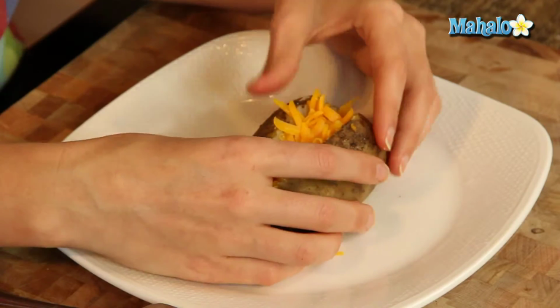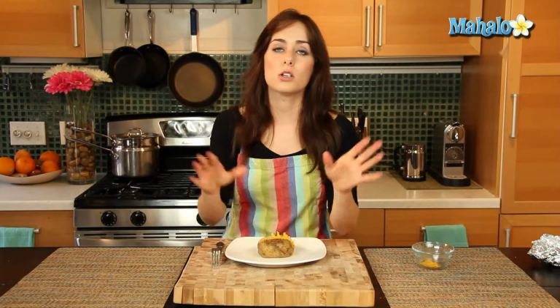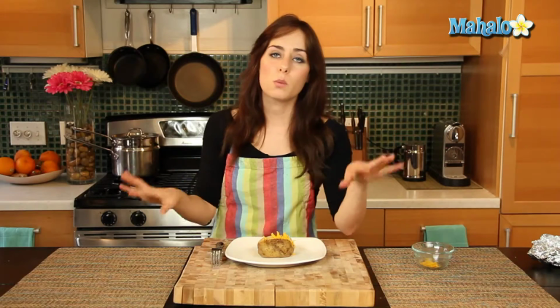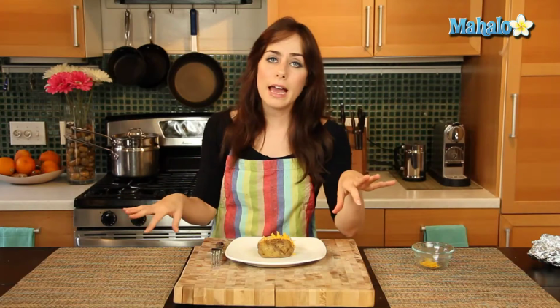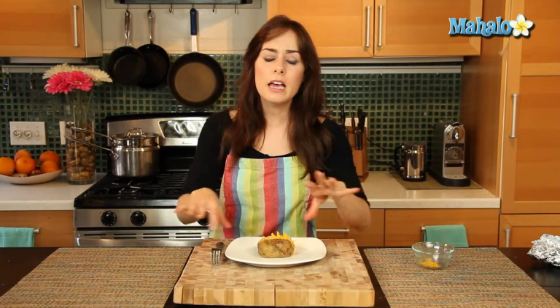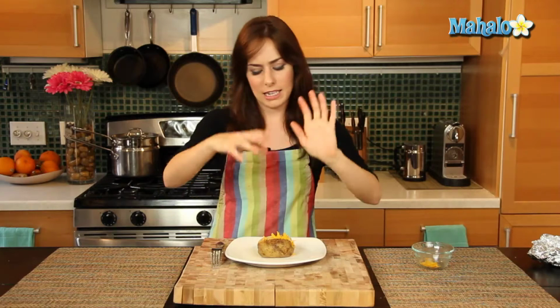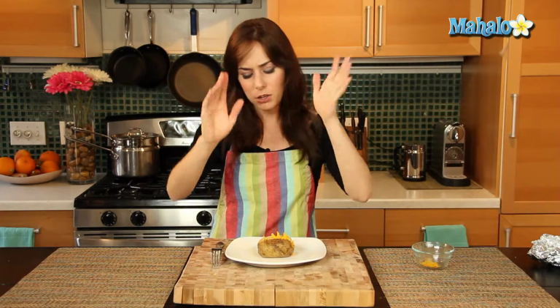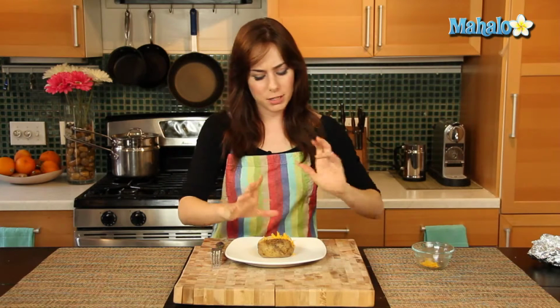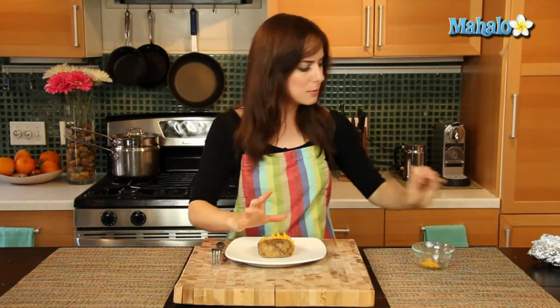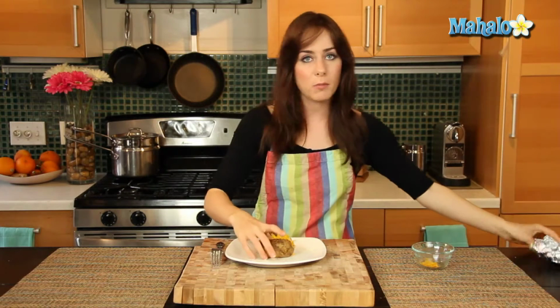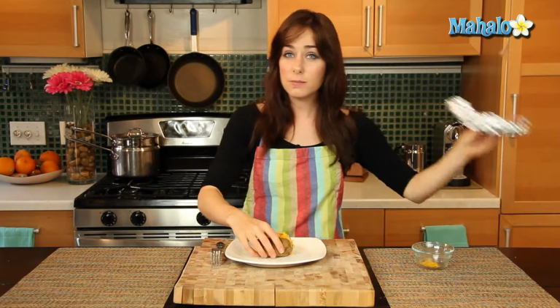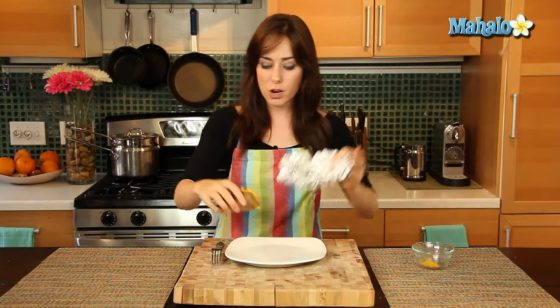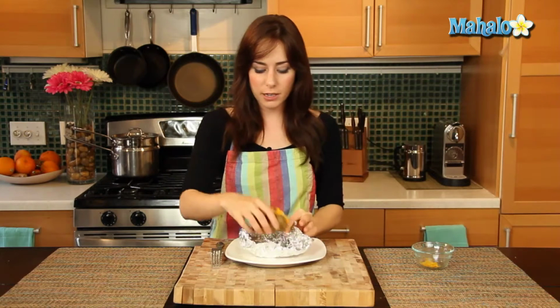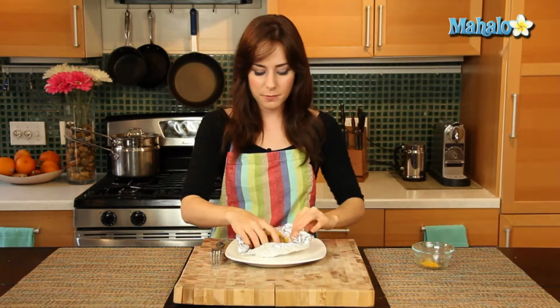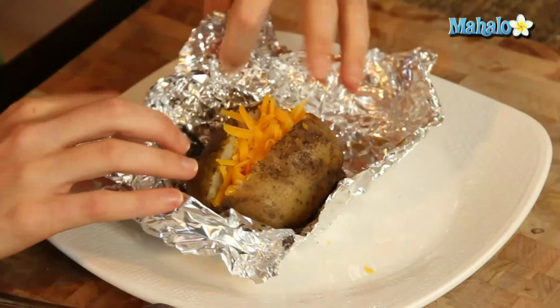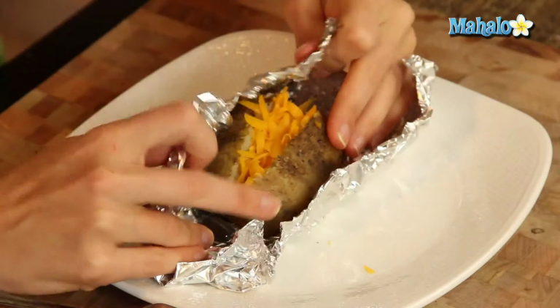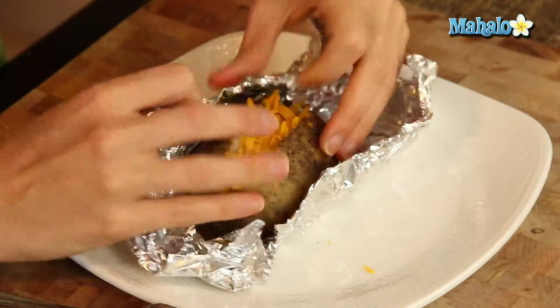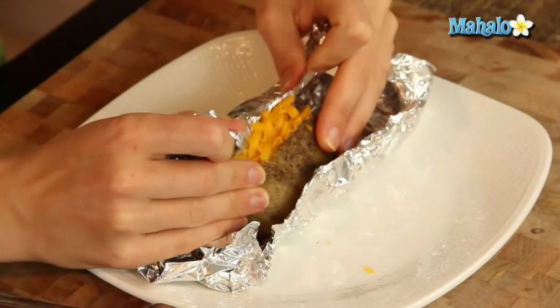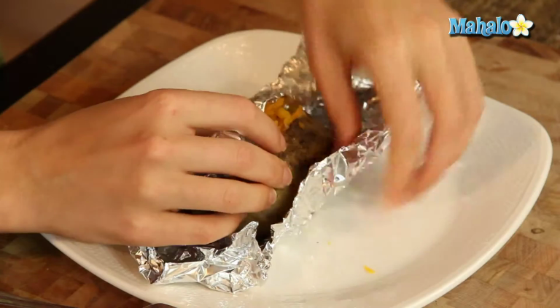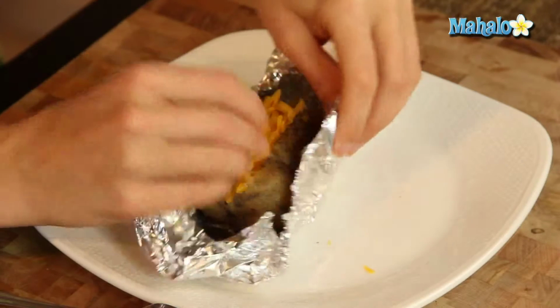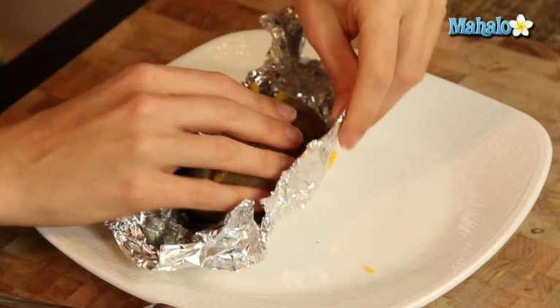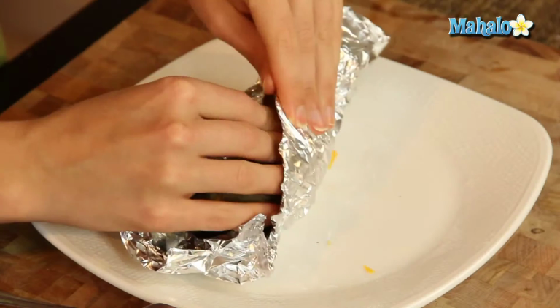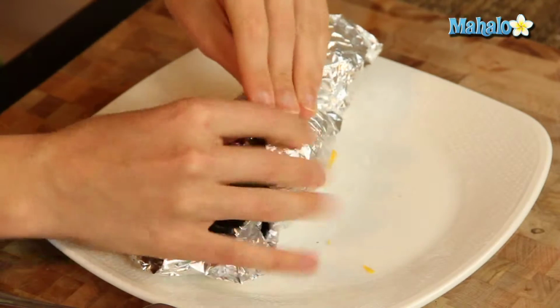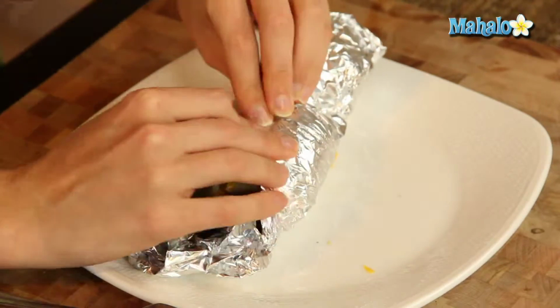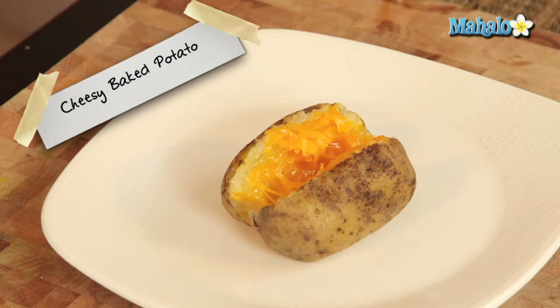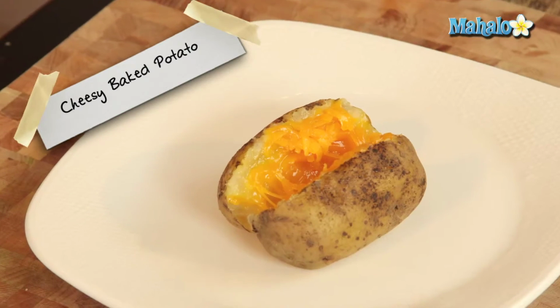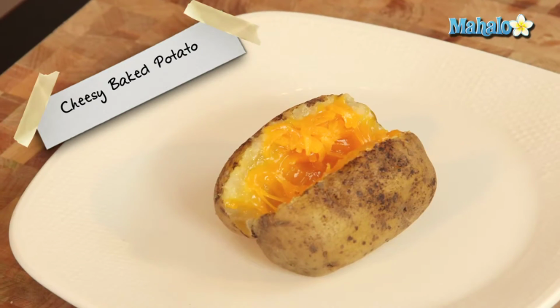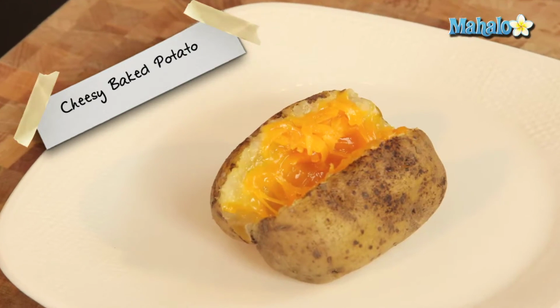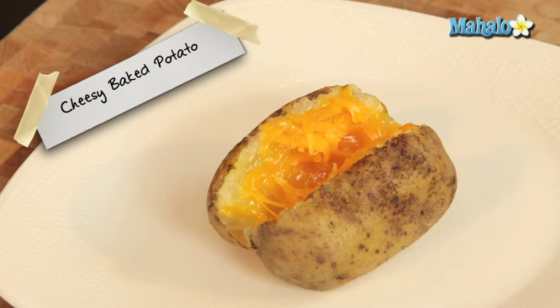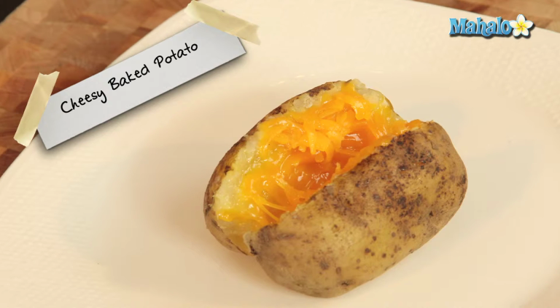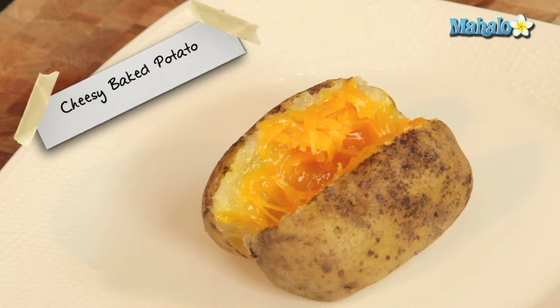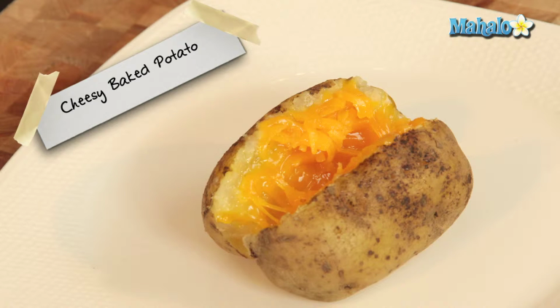If for some reason you walked away and you don't have as much steam to help you melt, just grab your foil again and wrap it. Until you're ready to serve, just give it a few seconds all wrapped in and that cheese will melt lickety-split.